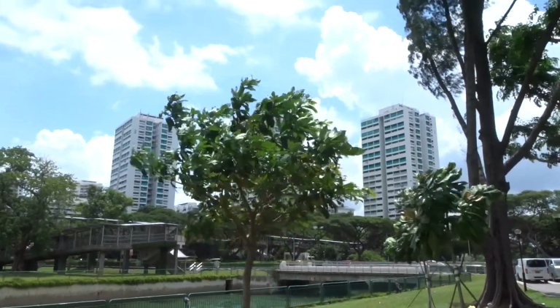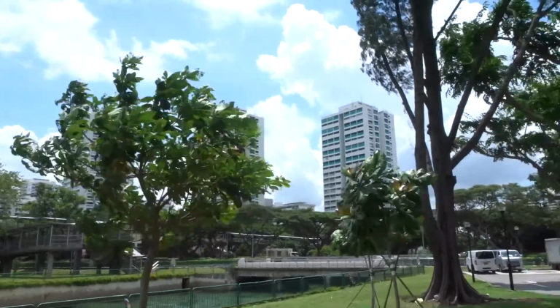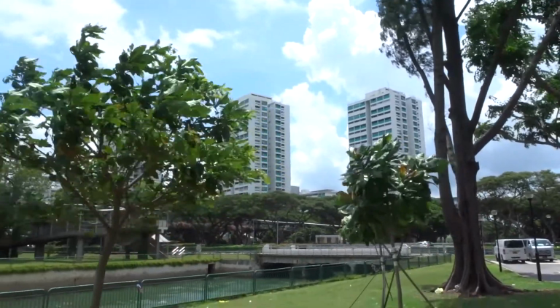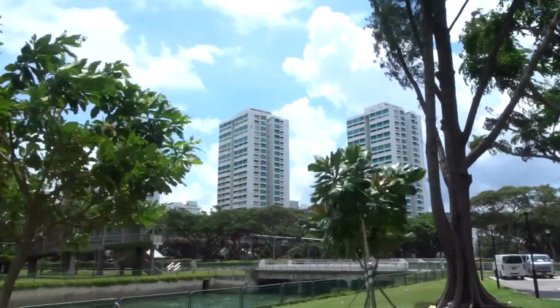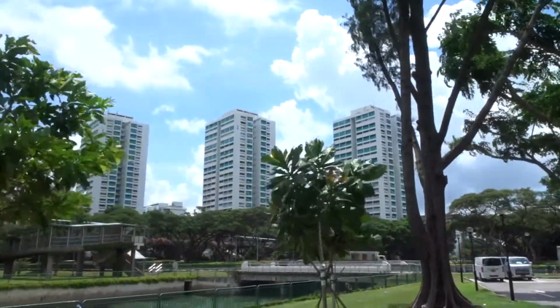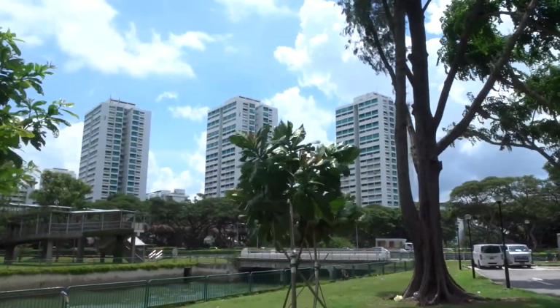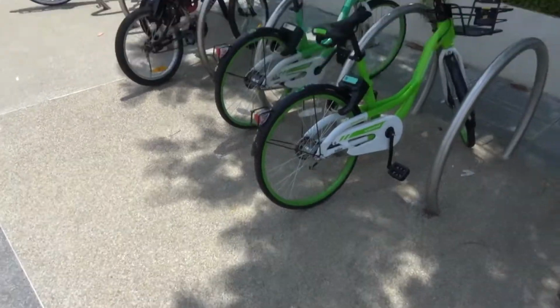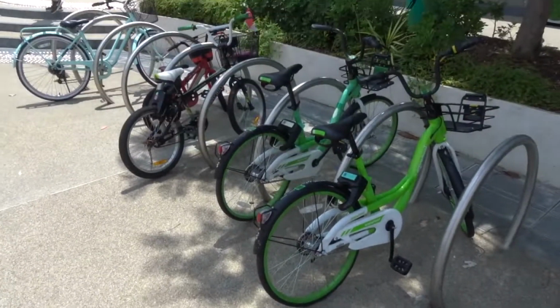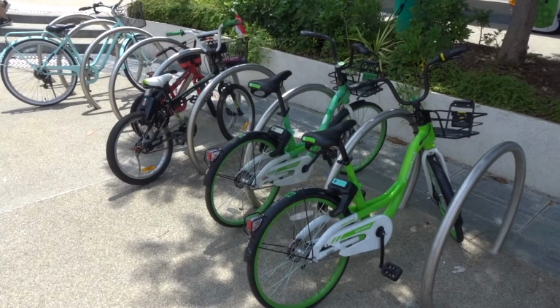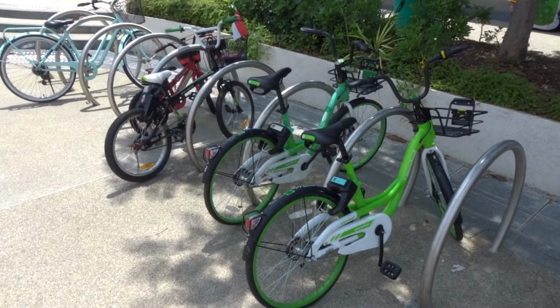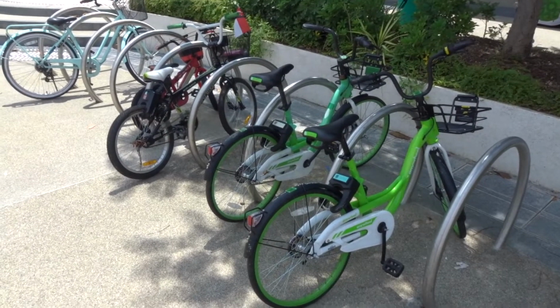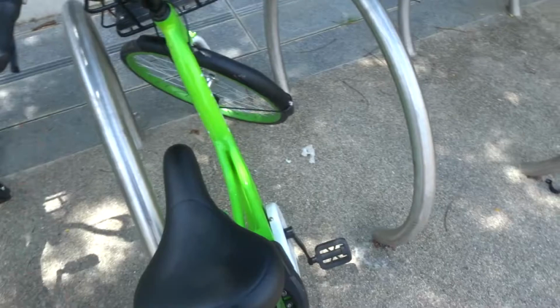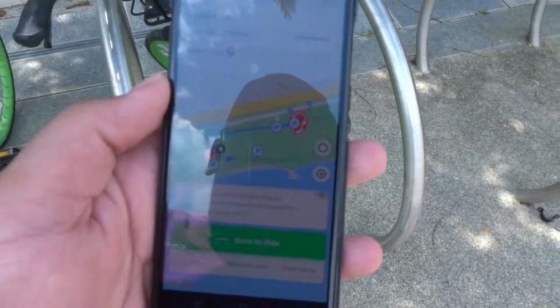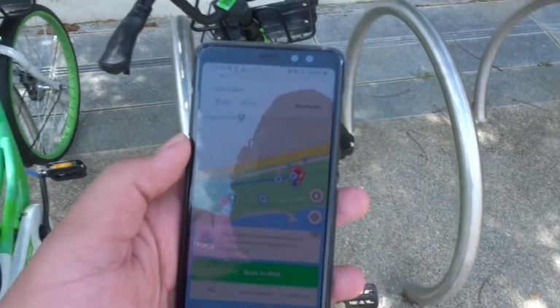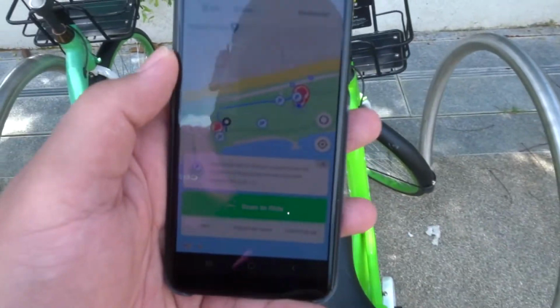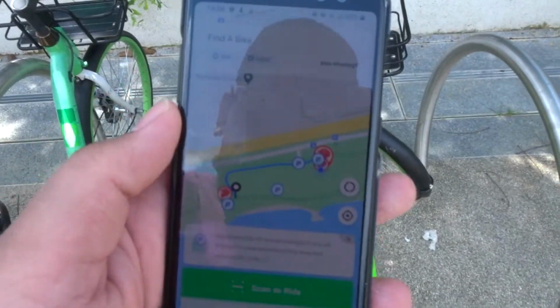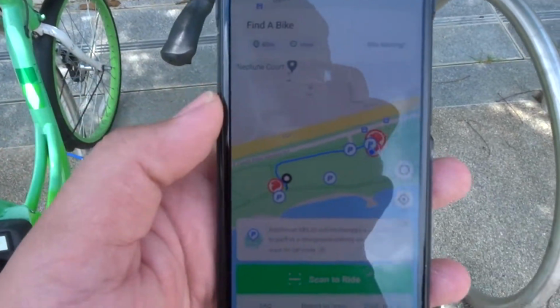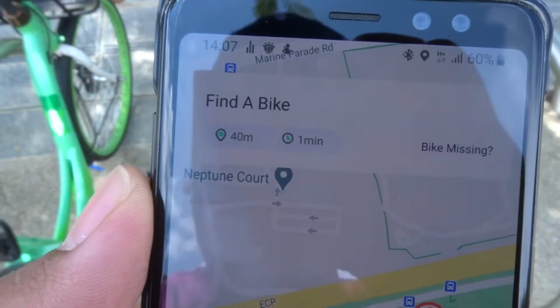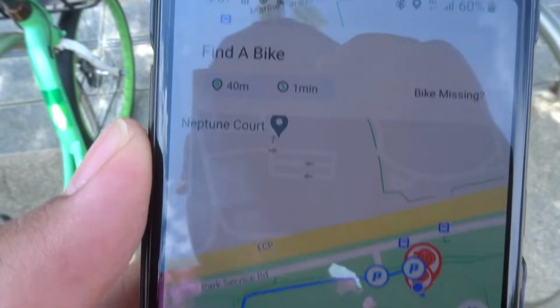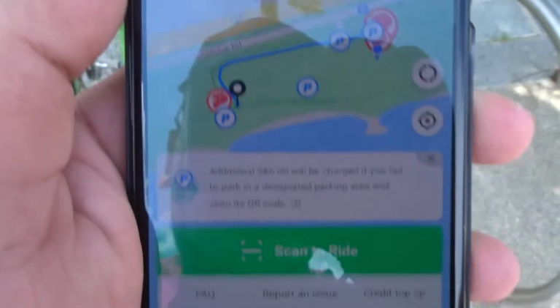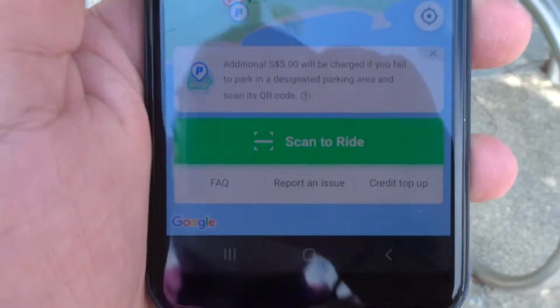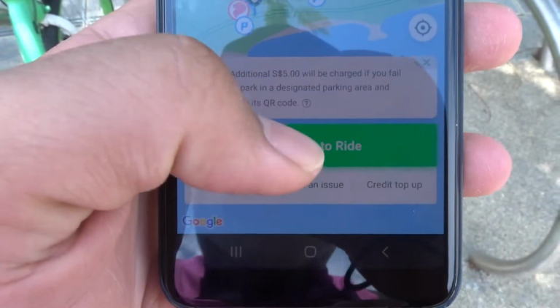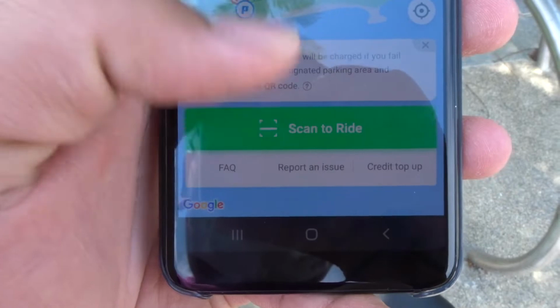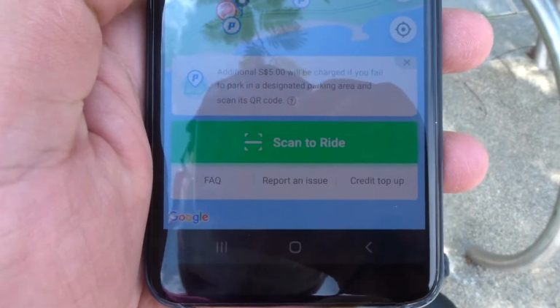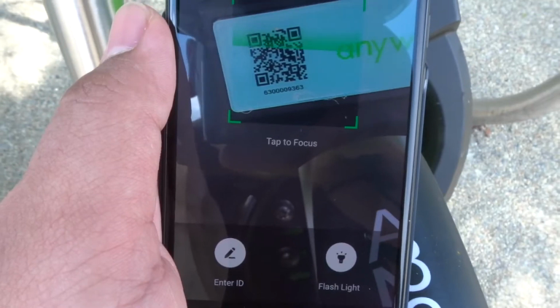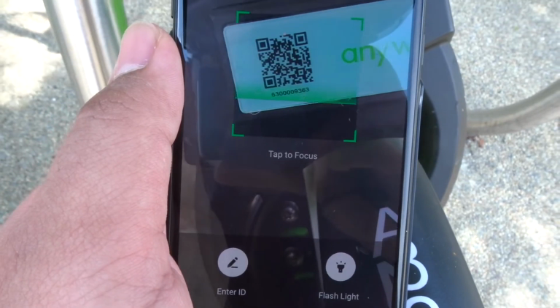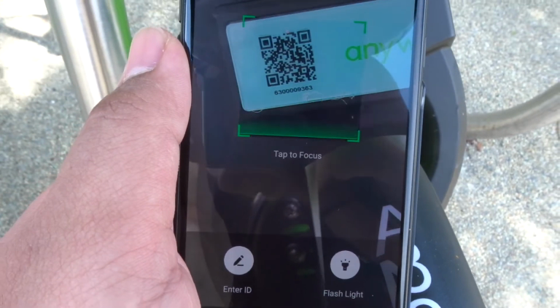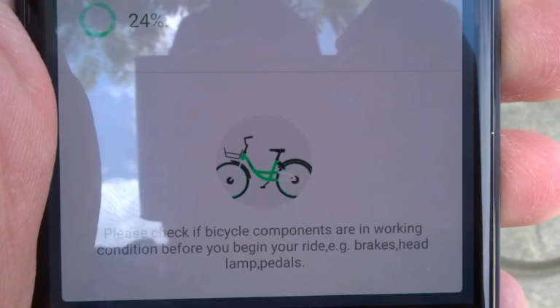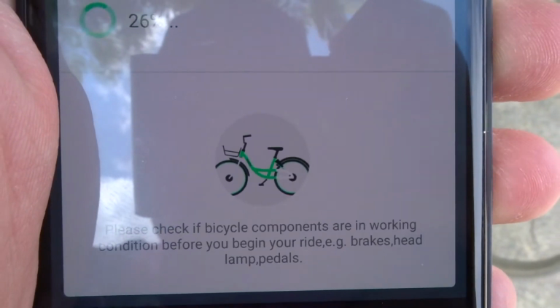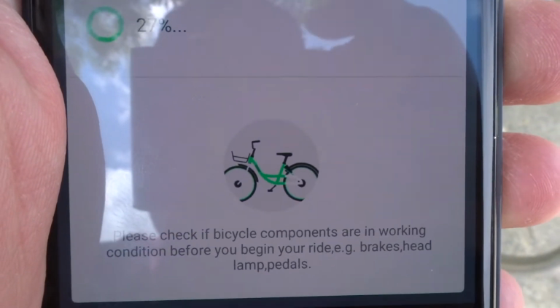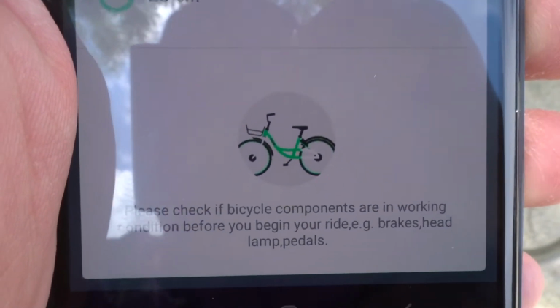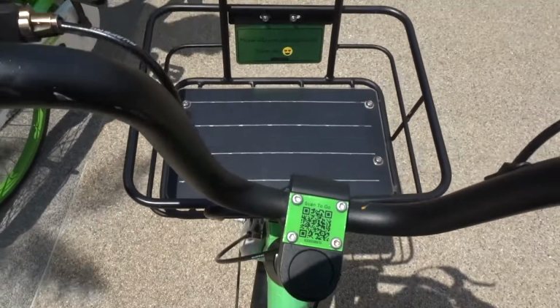To start the trip, we started from East Coast Park on a beautiful Sunday. It was quite a challenge to find a bike-sharing bicycle, but we managed to find it eventually. We unlocked the bike by scanning the QR code via the bike-sharing app Anywheel, and we were good to go.